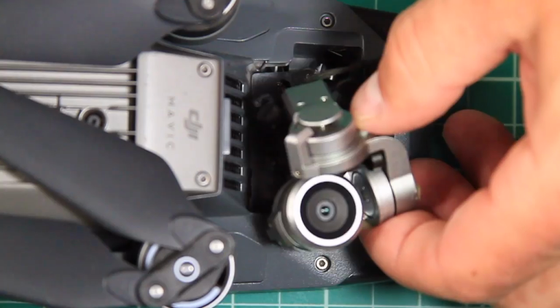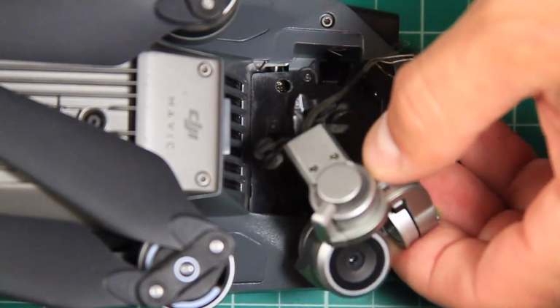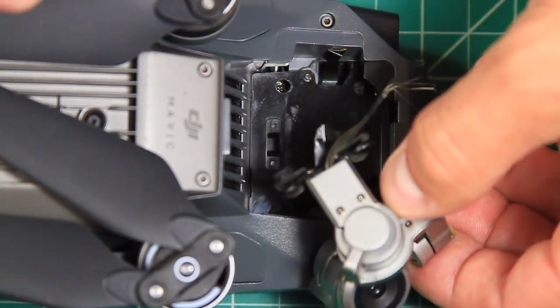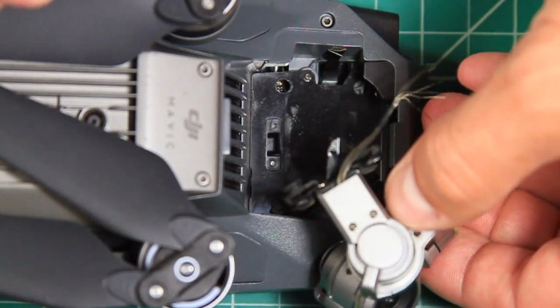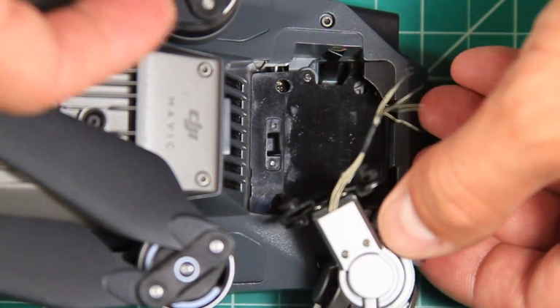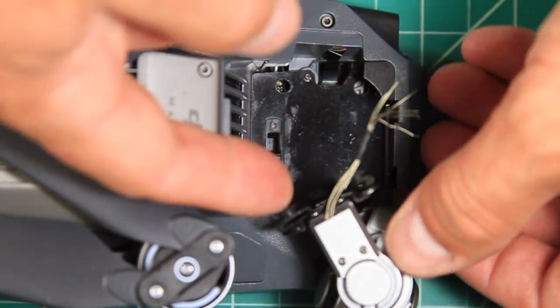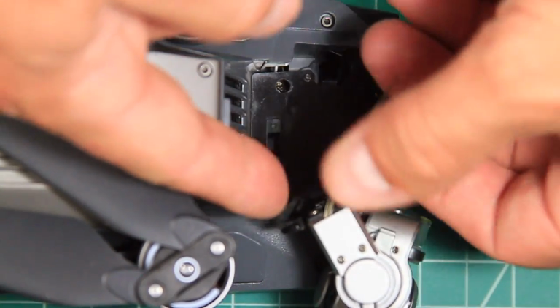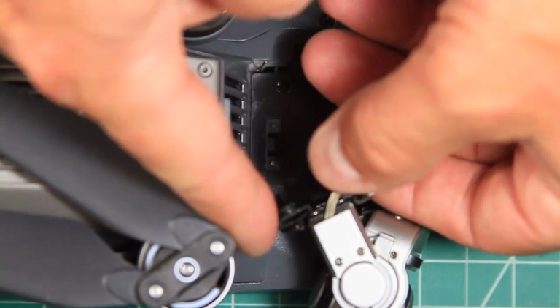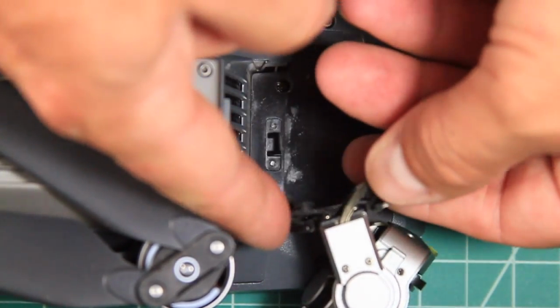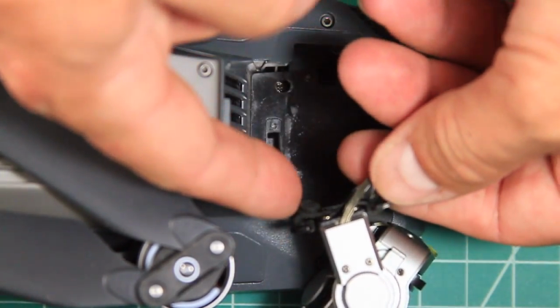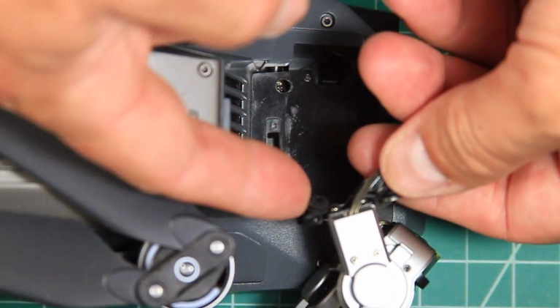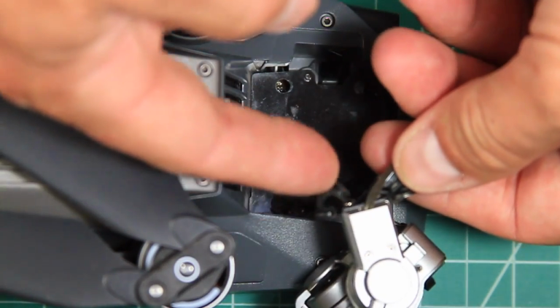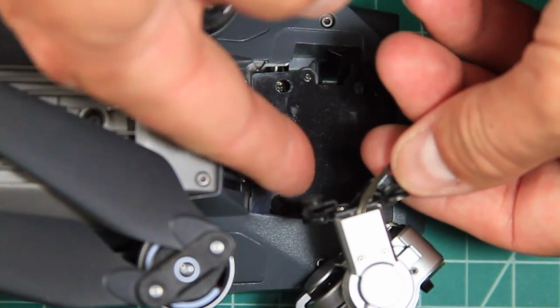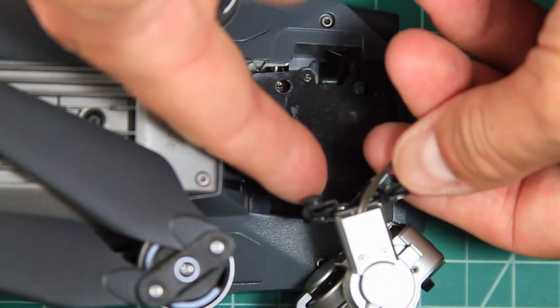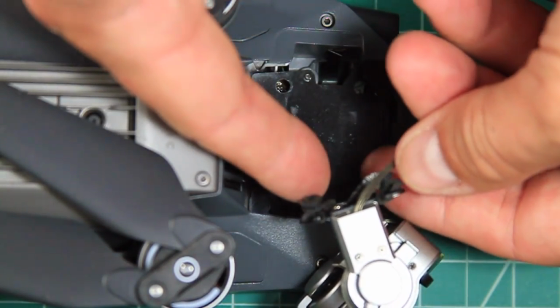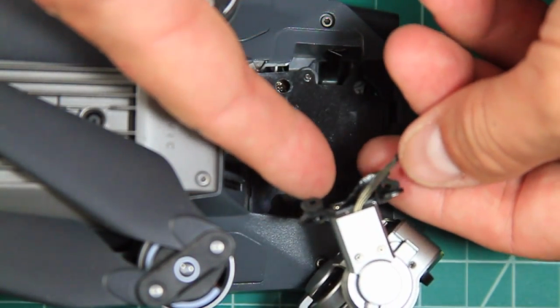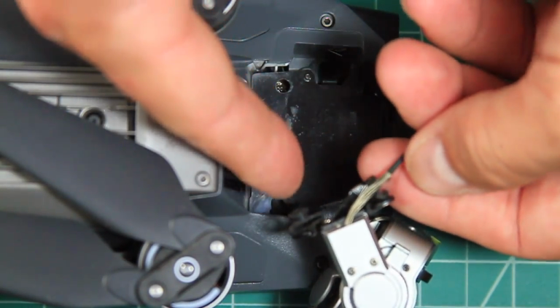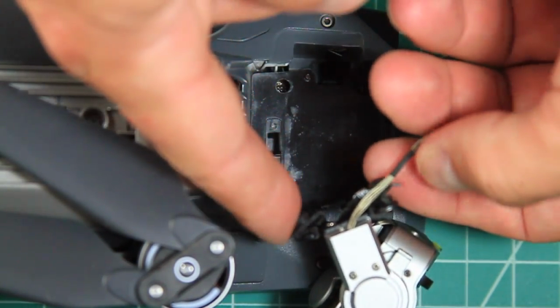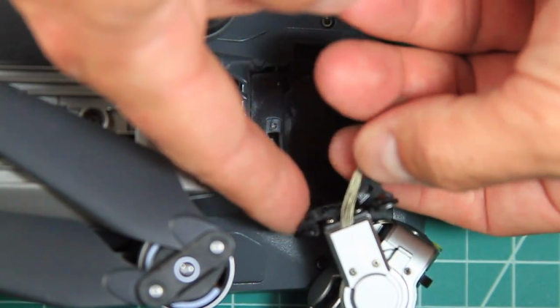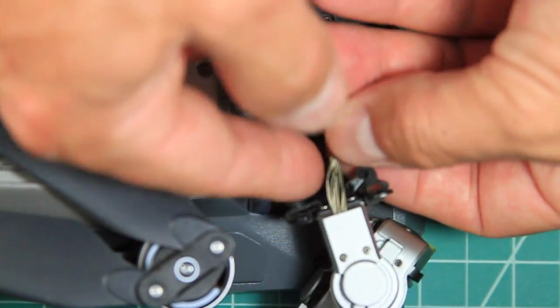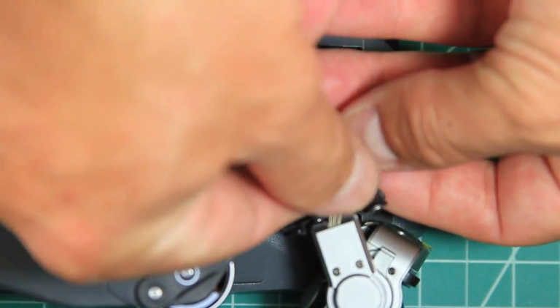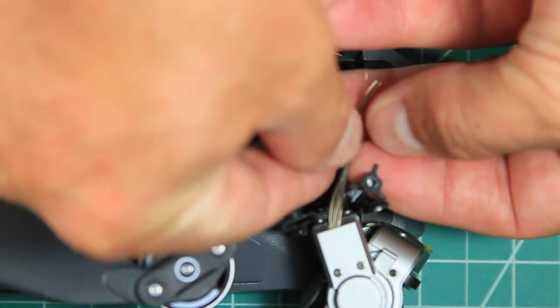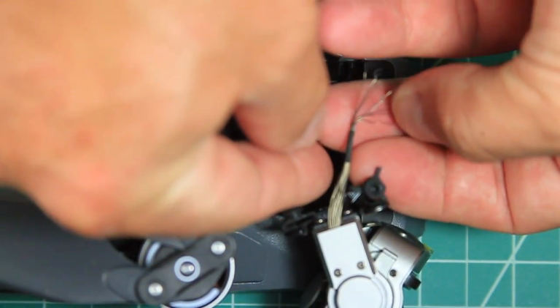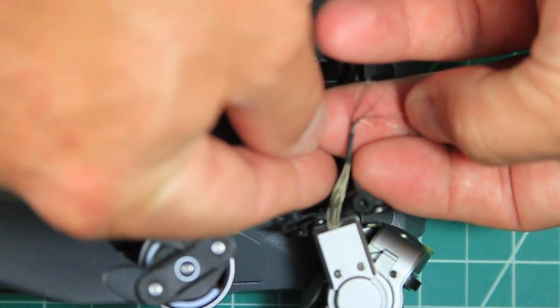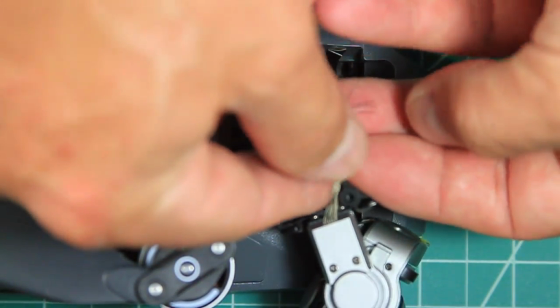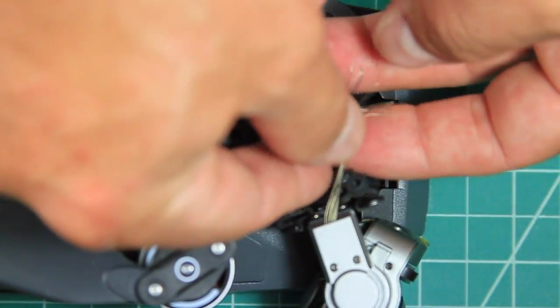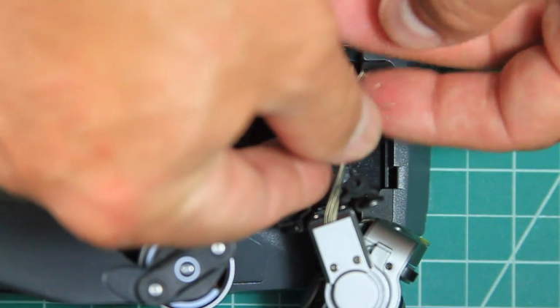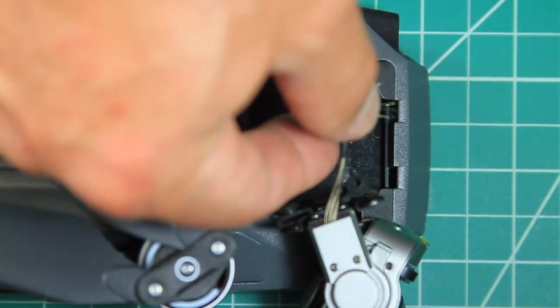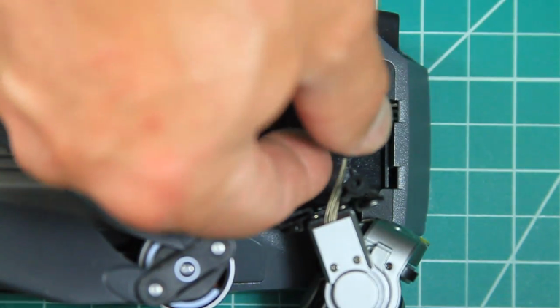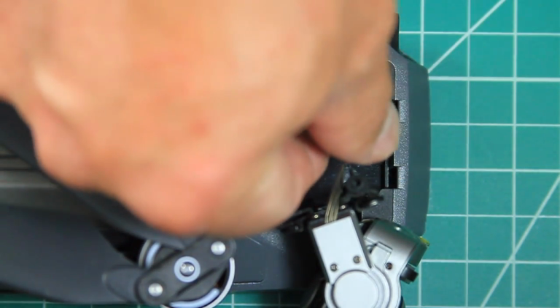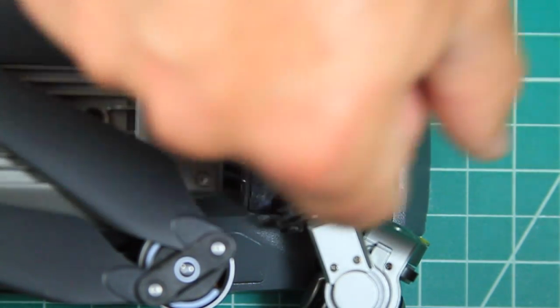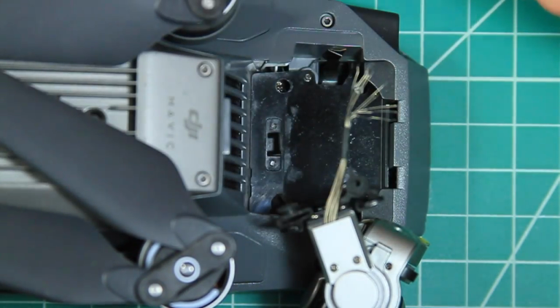As you can see, the gimbal is still in good shape, but everything holding it on took quite a hit. The wire-looking cable is the video data cable, and the ribbon cable is for the gimbal motors.